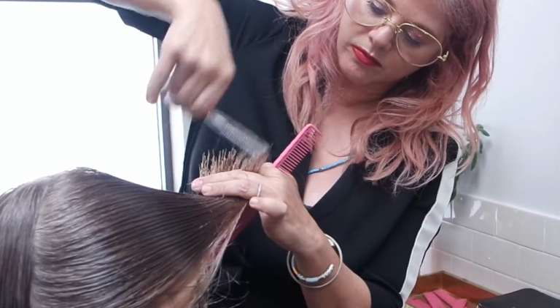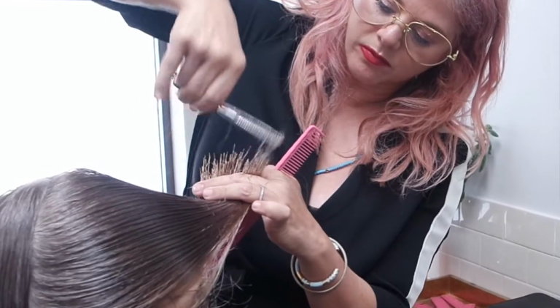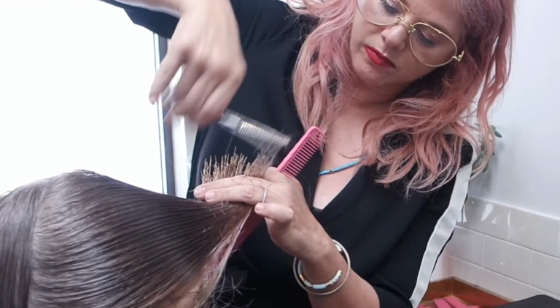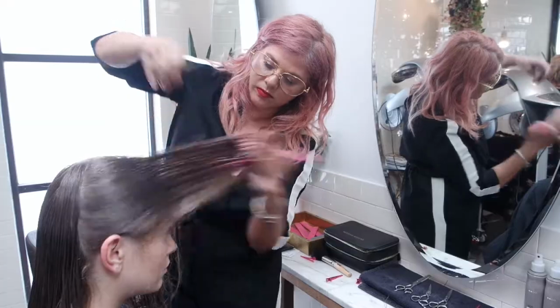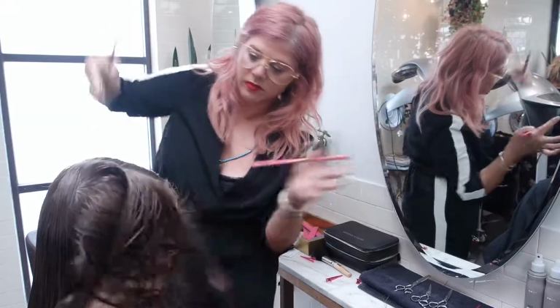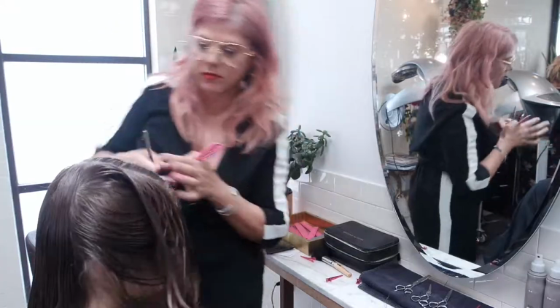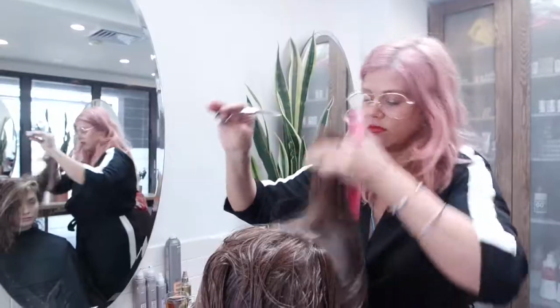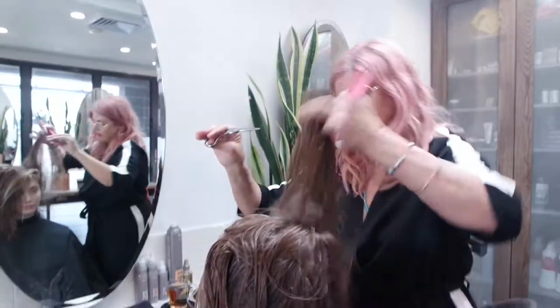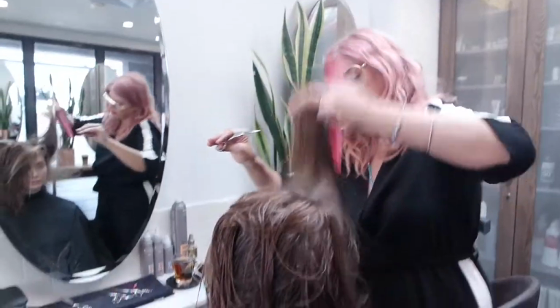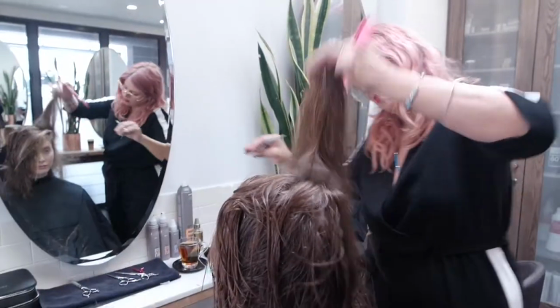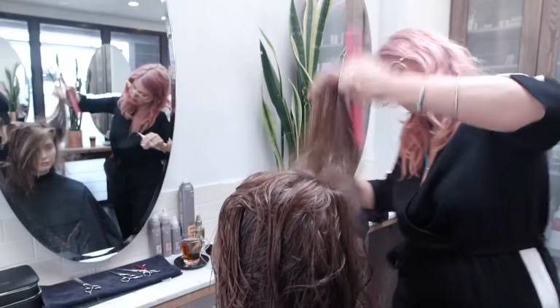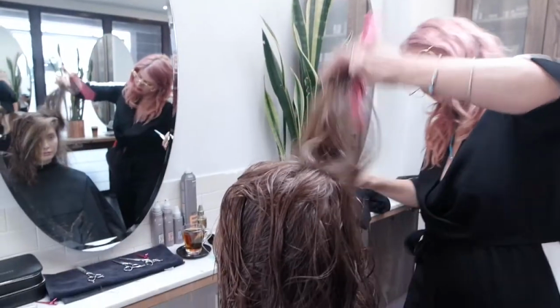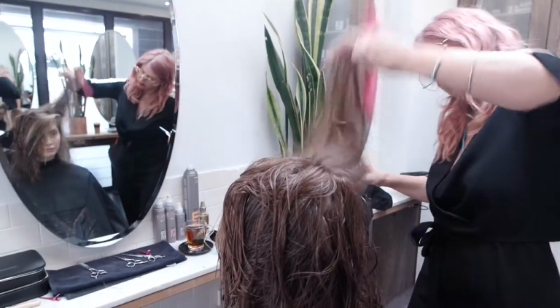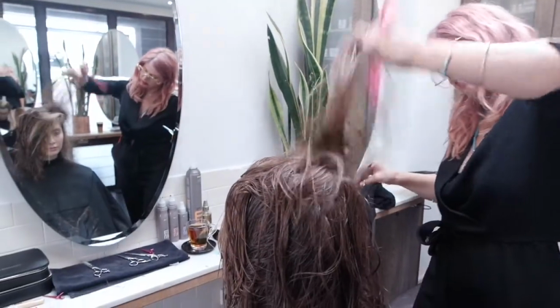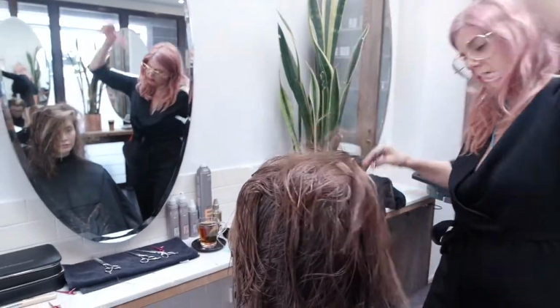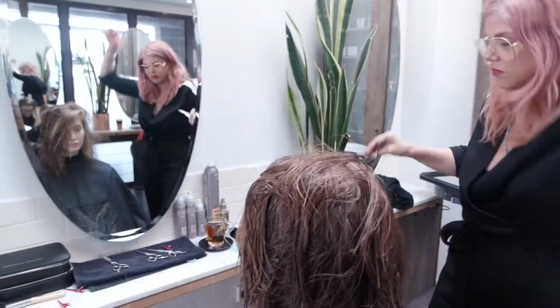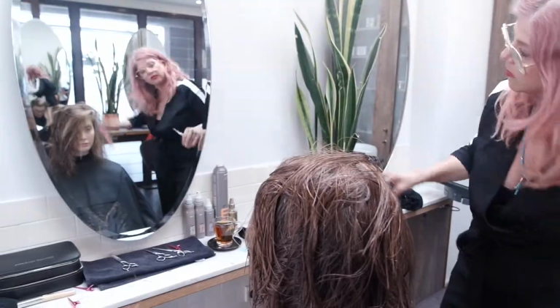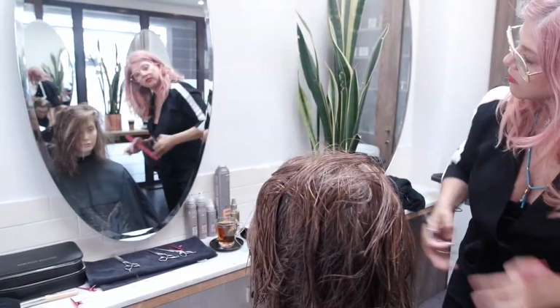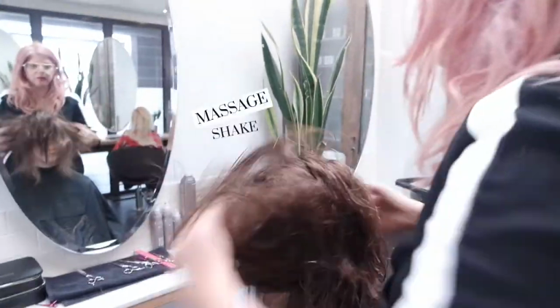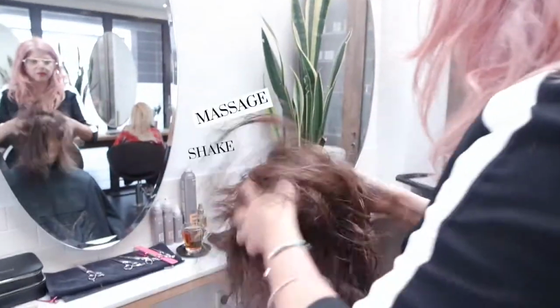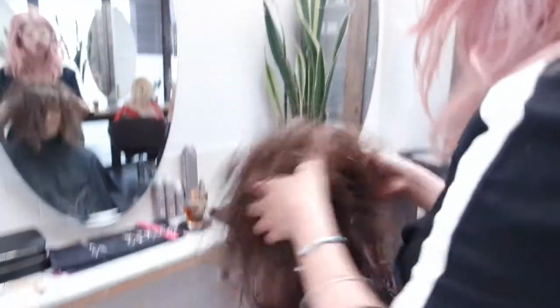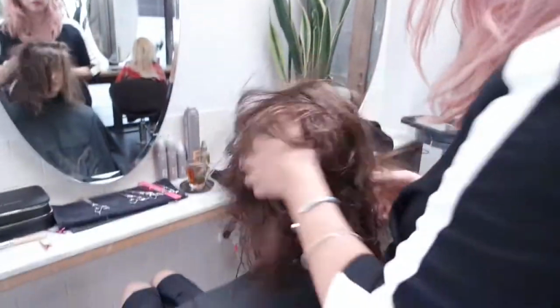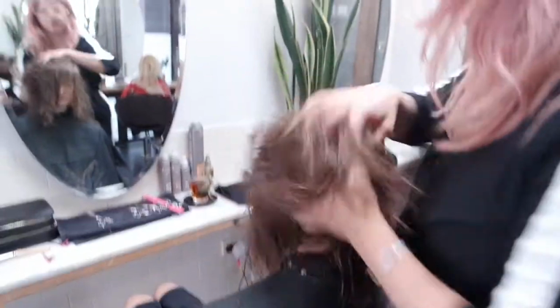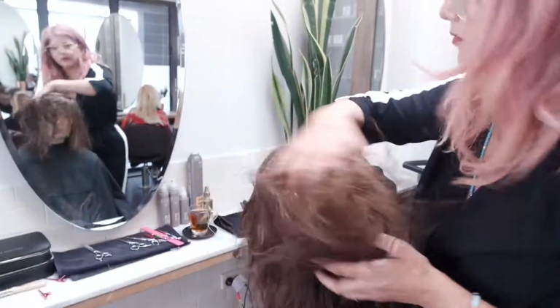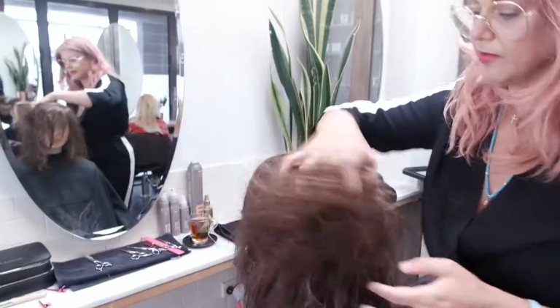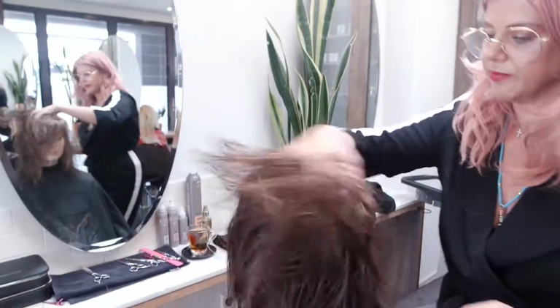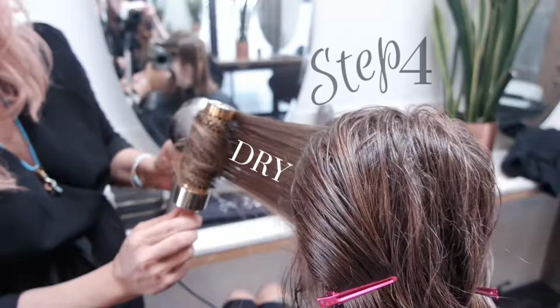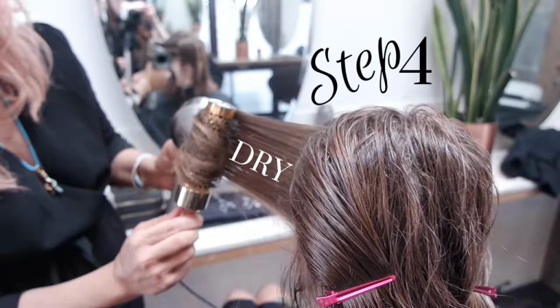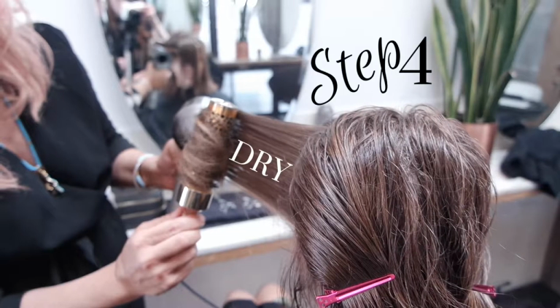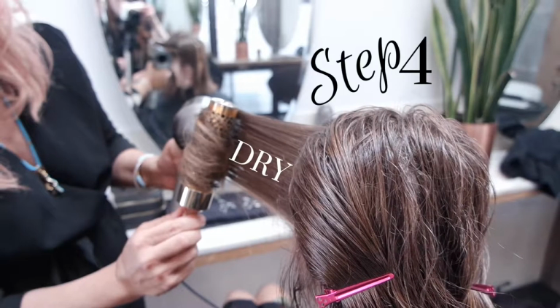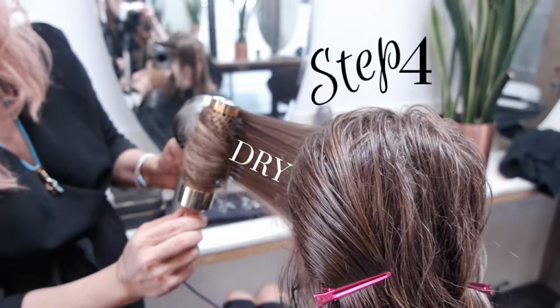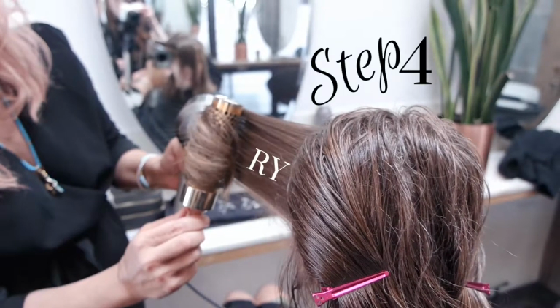I do a lot of texturizing, I do a lot of cutting into. I sort of call it the relaxed haircut — the haircut when you're not having a haircut.